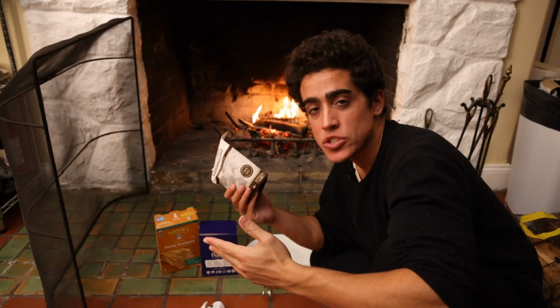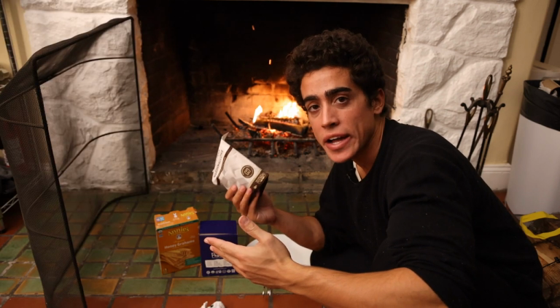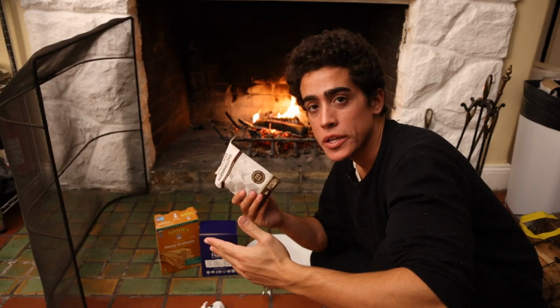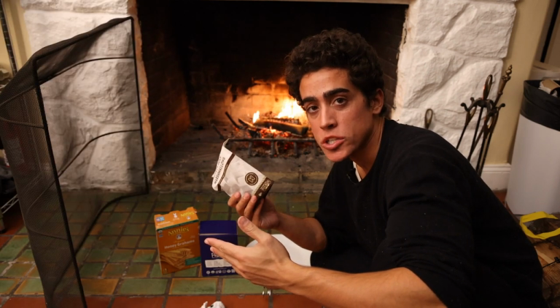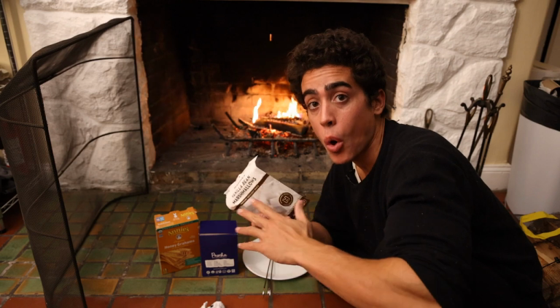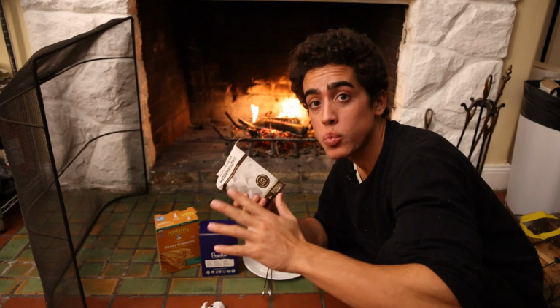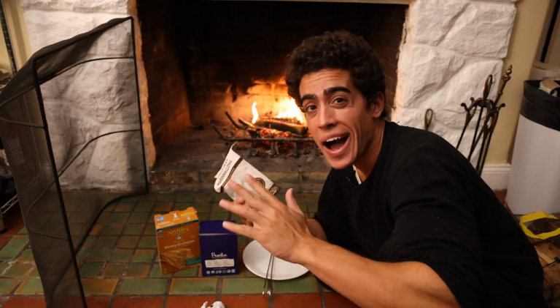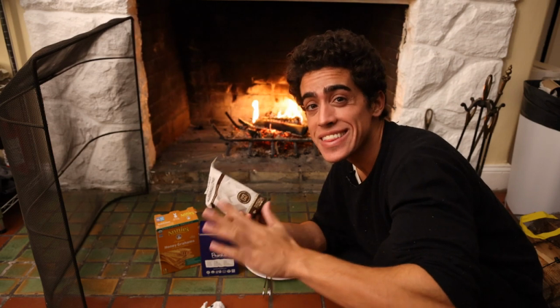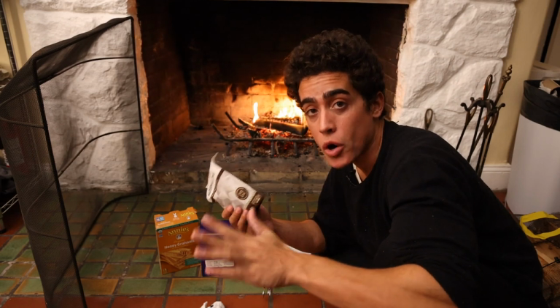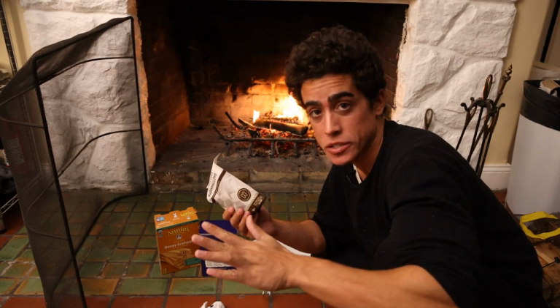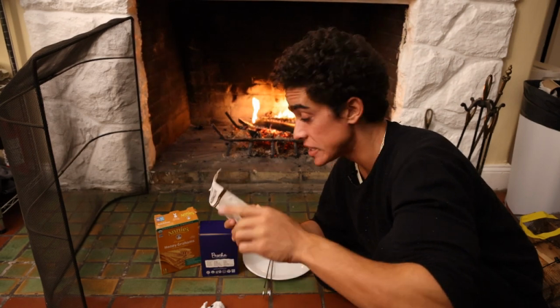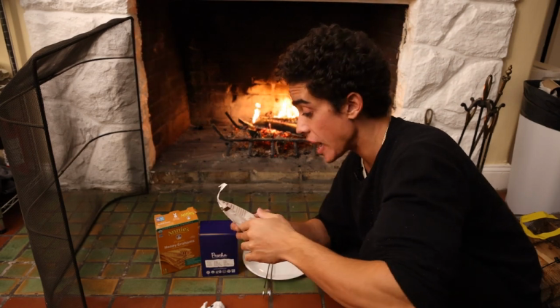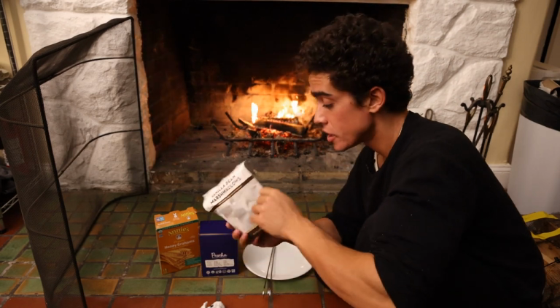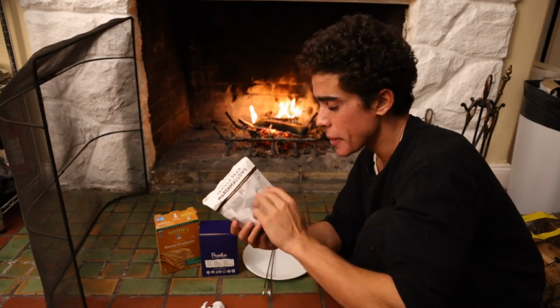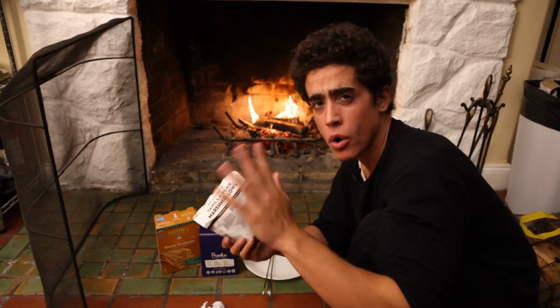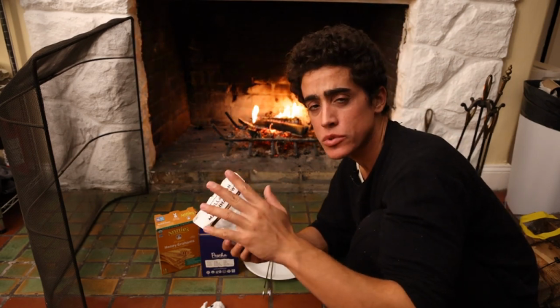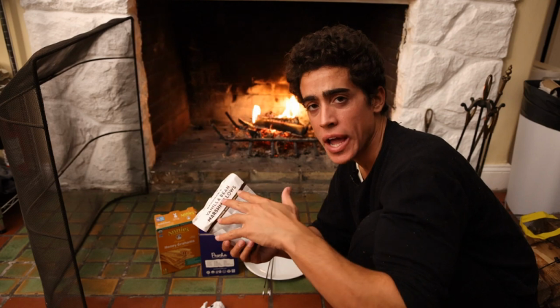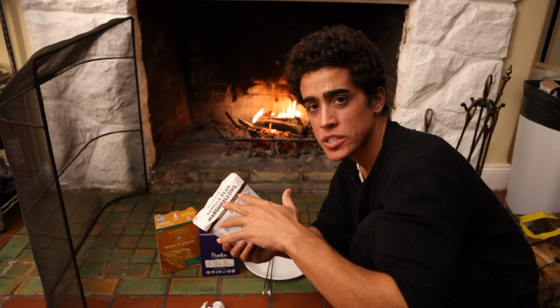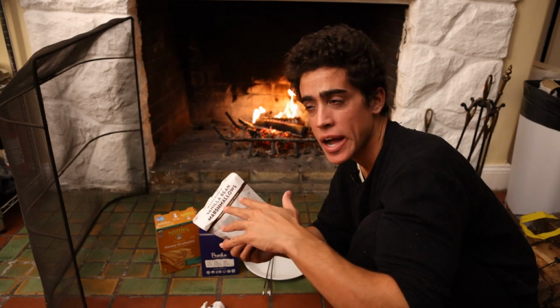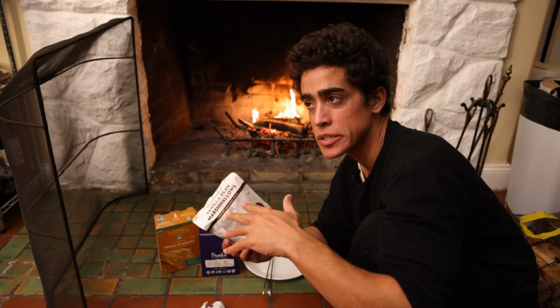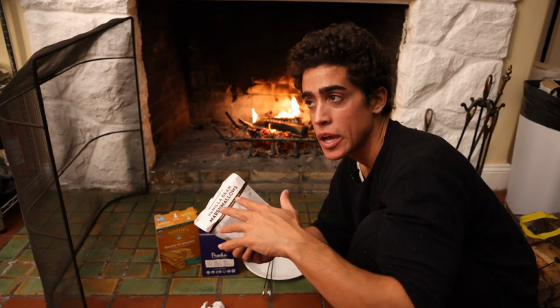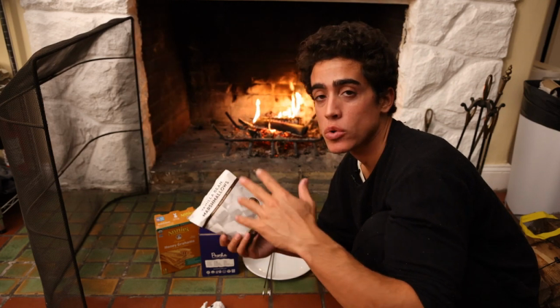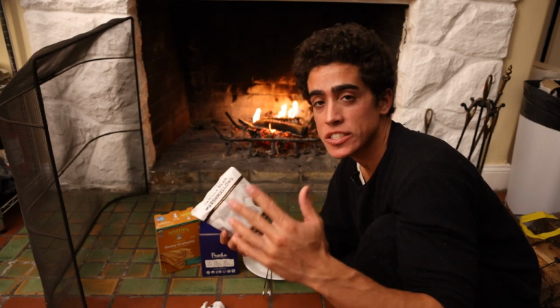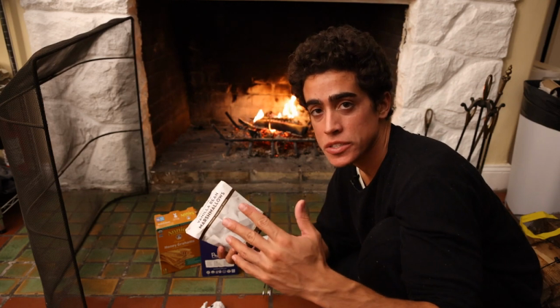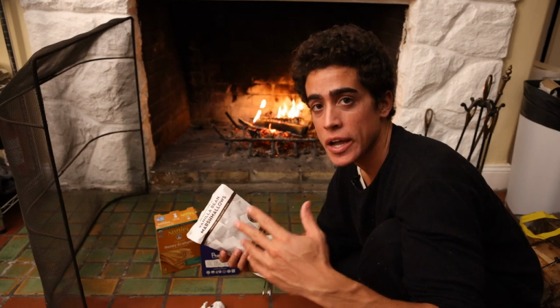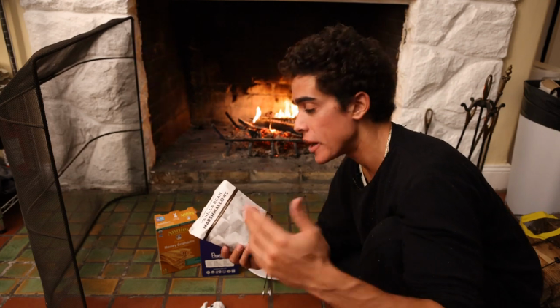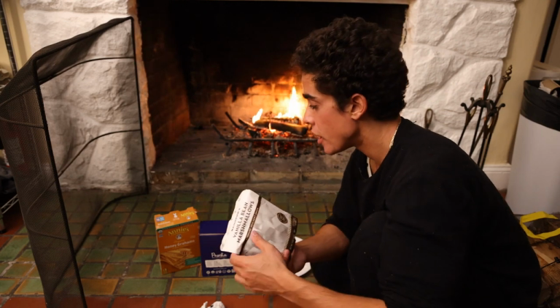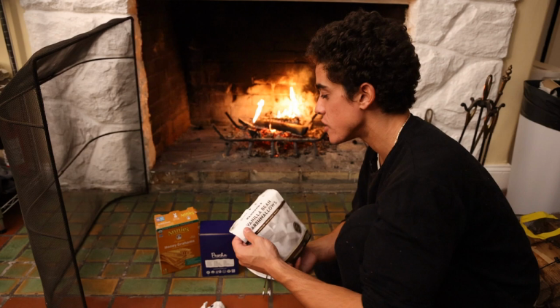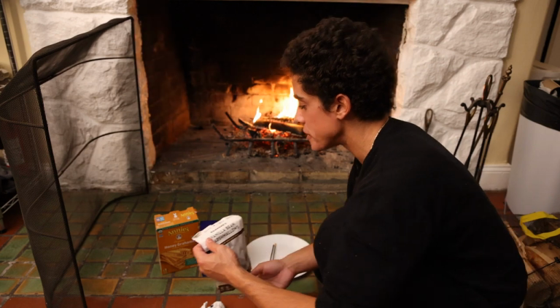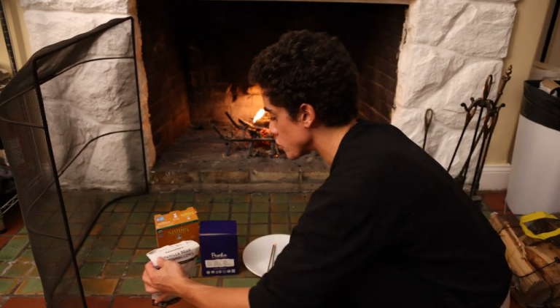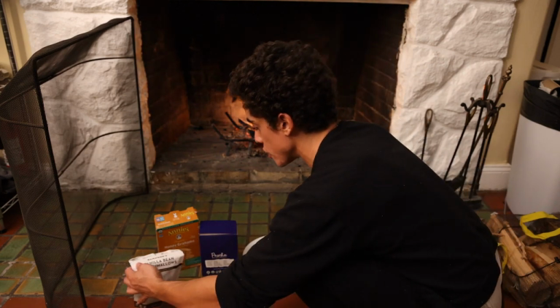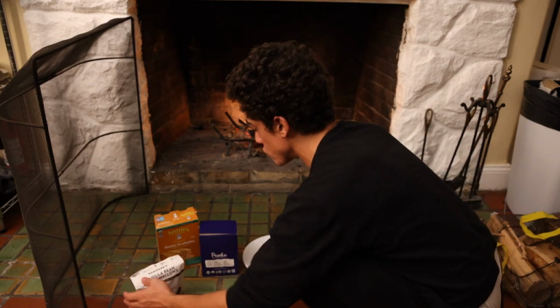Actual high quality marshmallow — only one on the market, believe it or not. I'll put all these foods on my Amazon shop because I could only find some of these online, but other stuff might be at your local health food store.